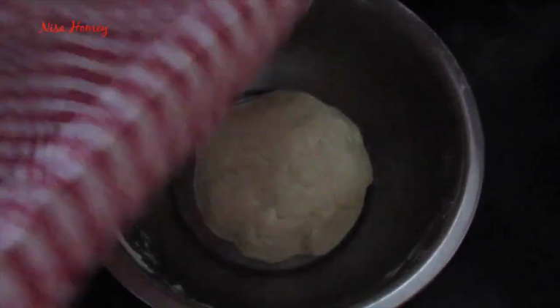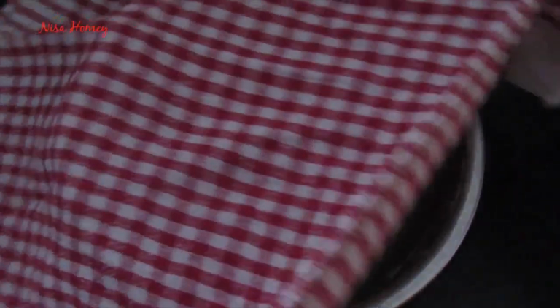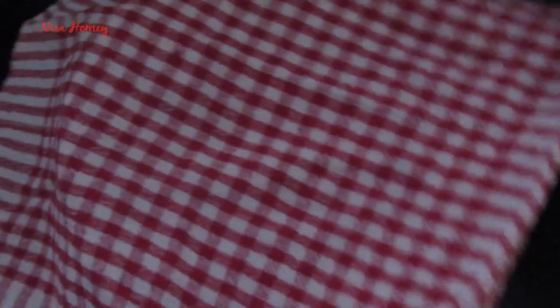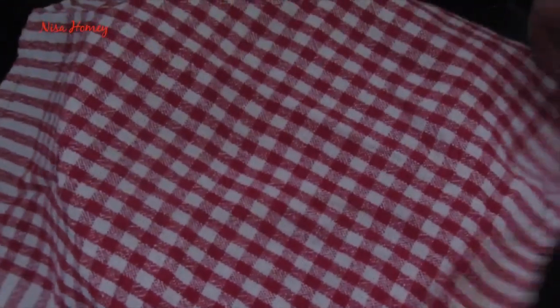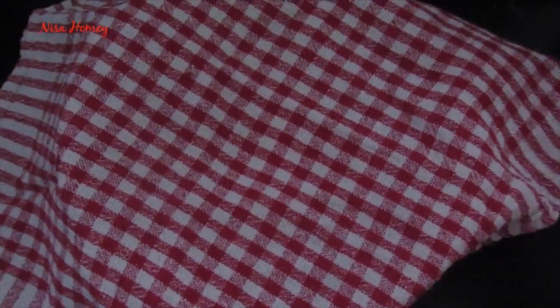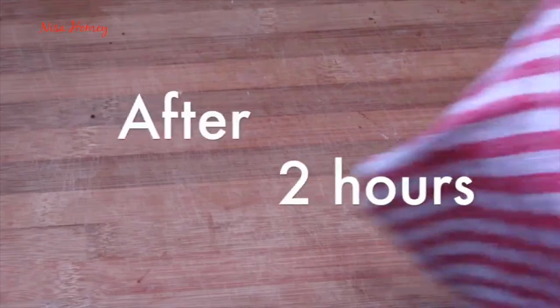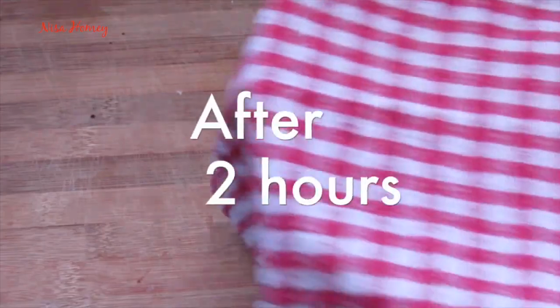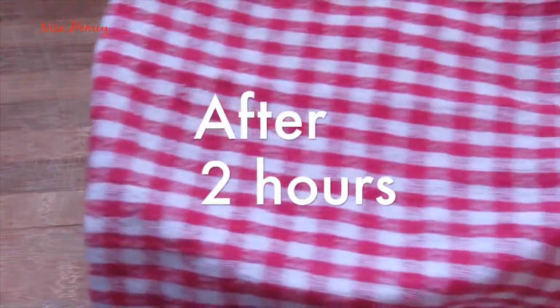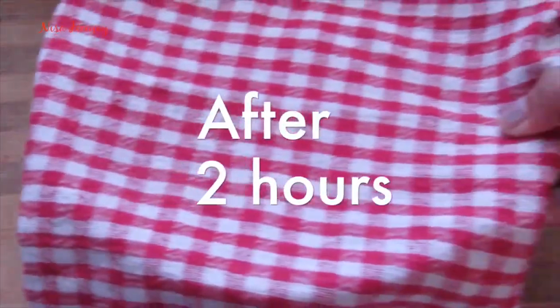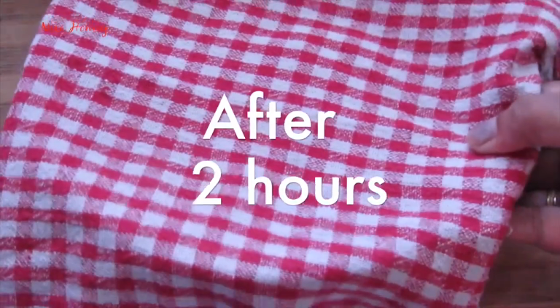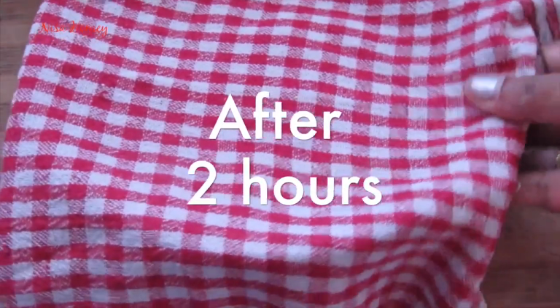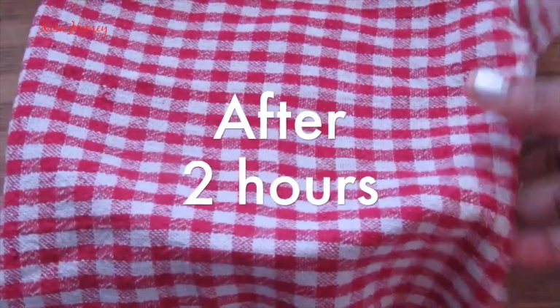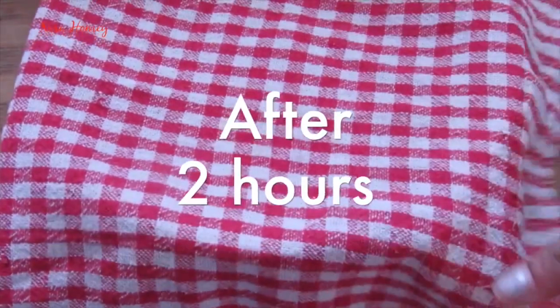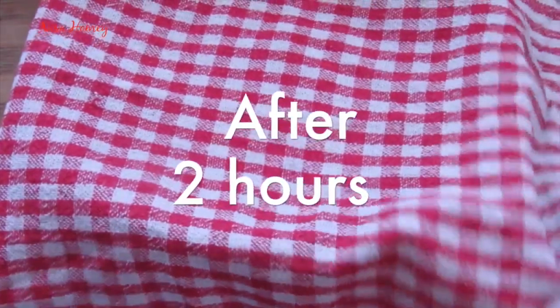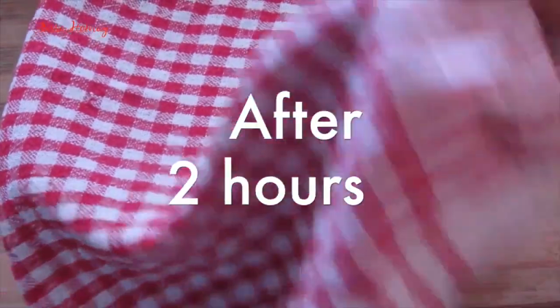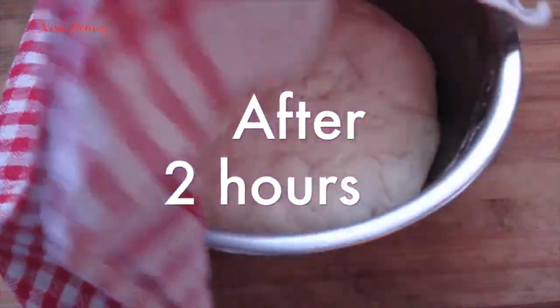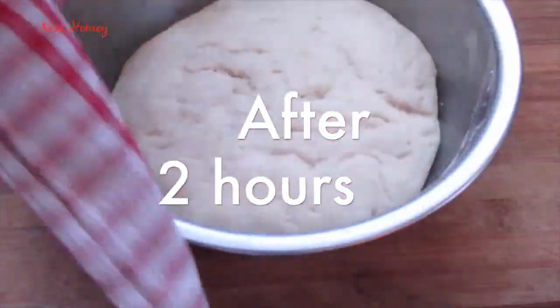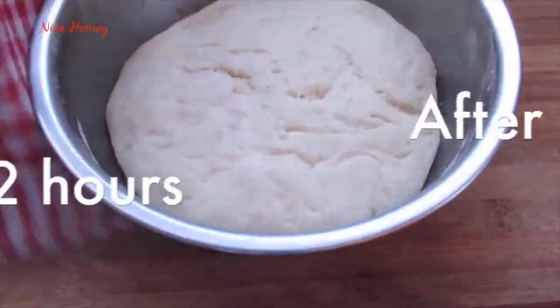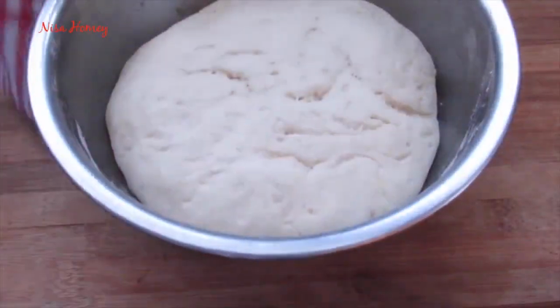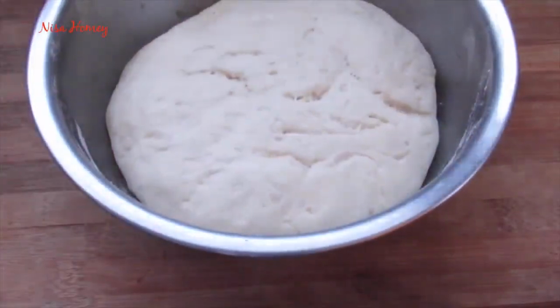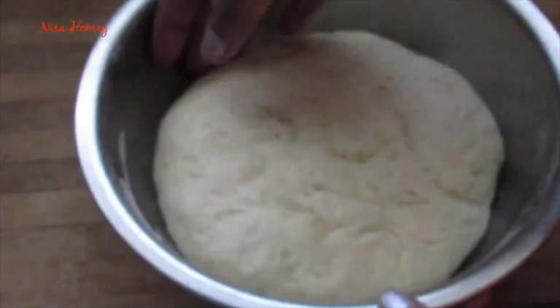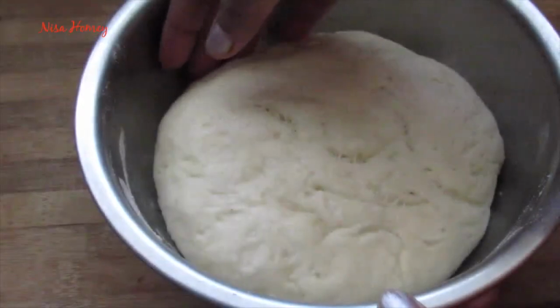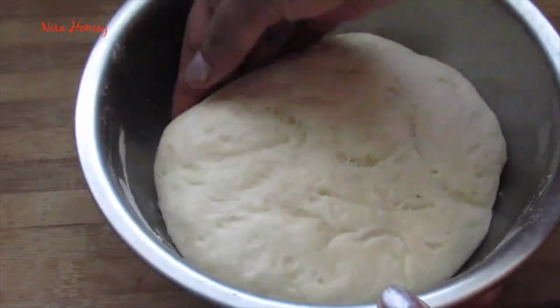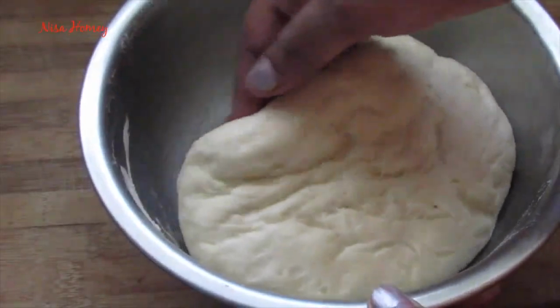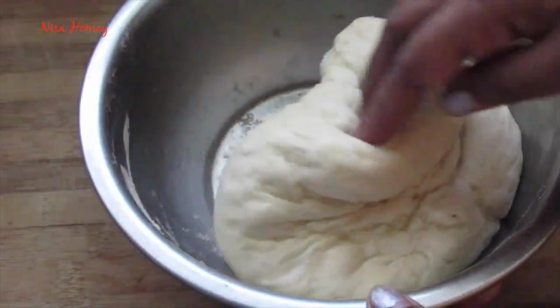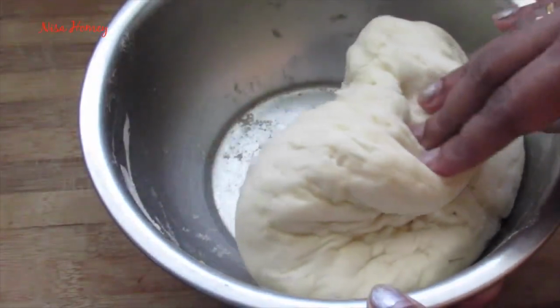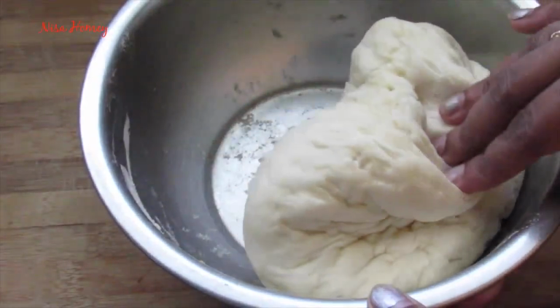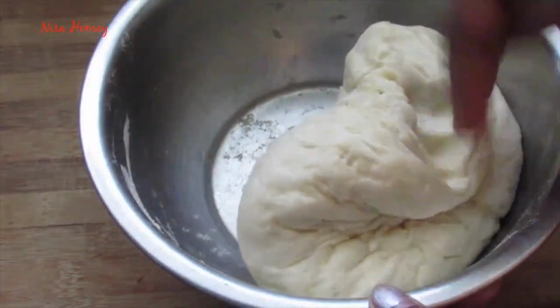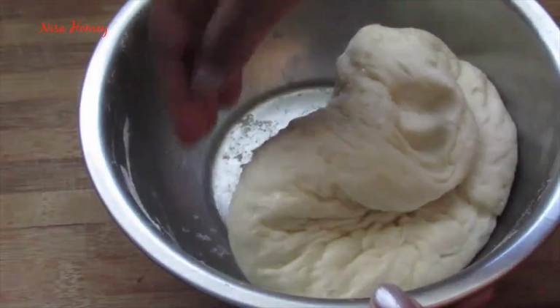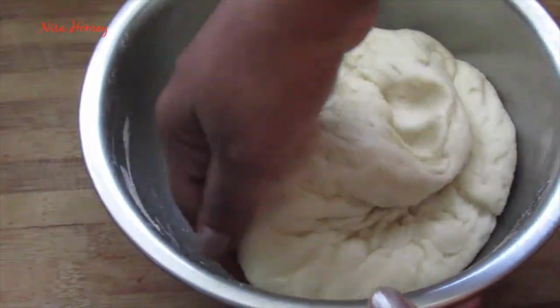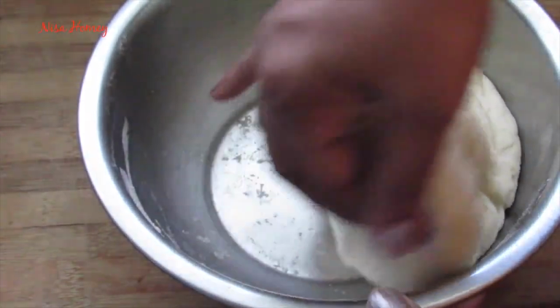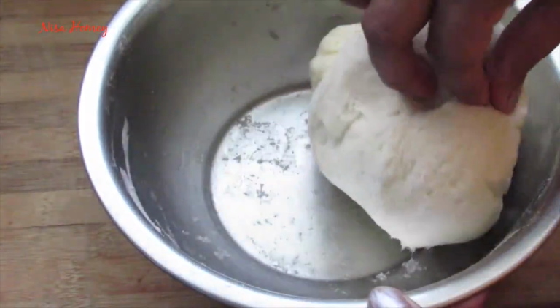After two hours you can see that the dough has risen well and doubled in size. Now gently knead the dough into a round shape.